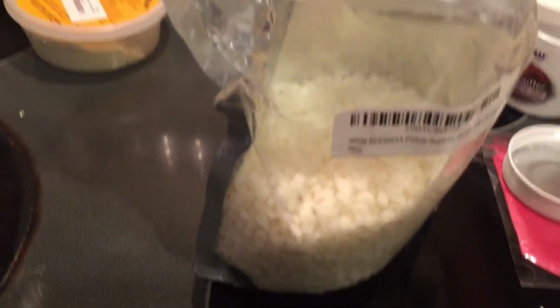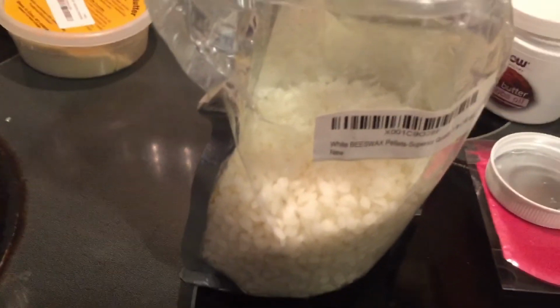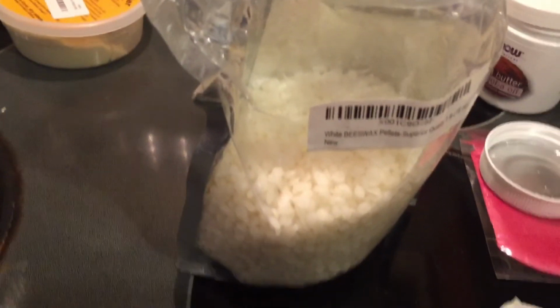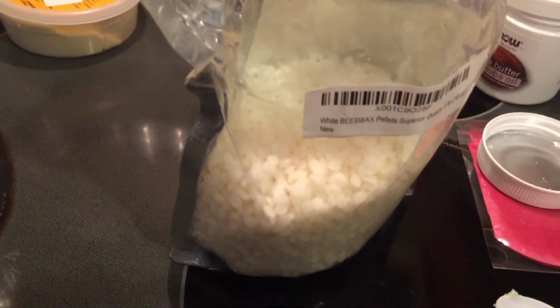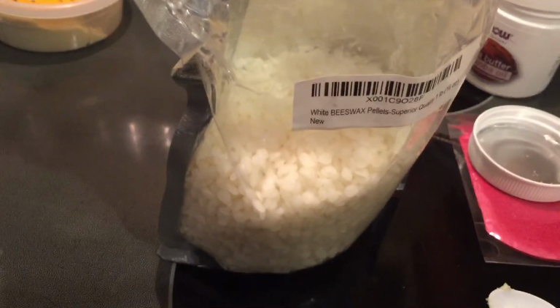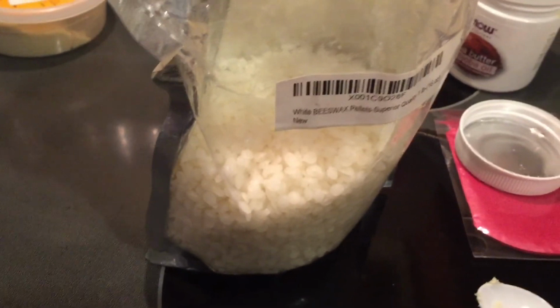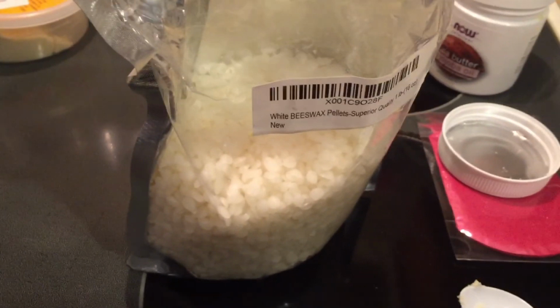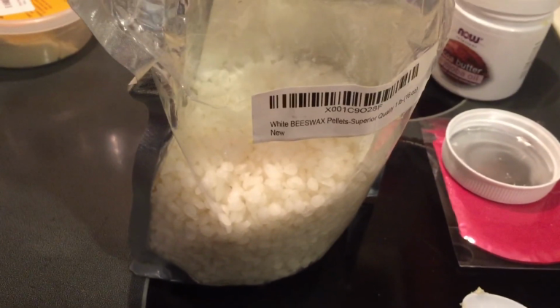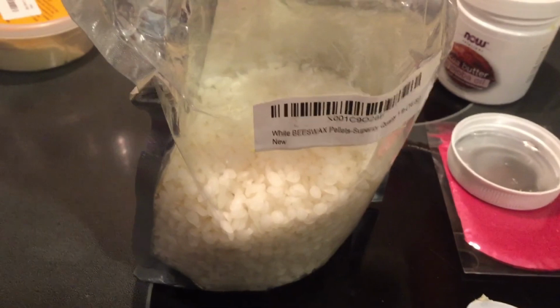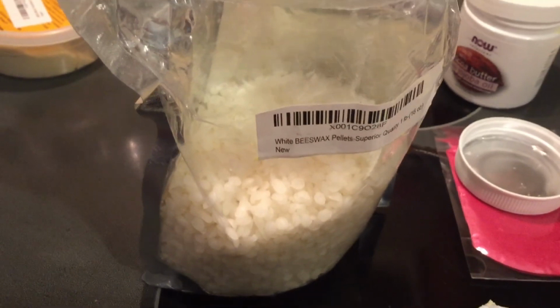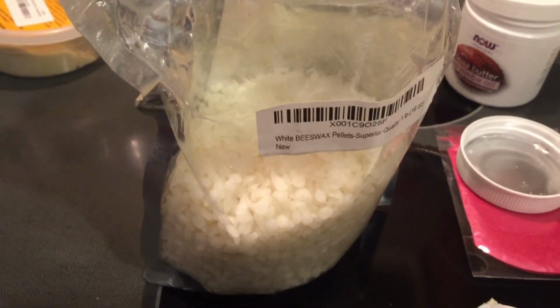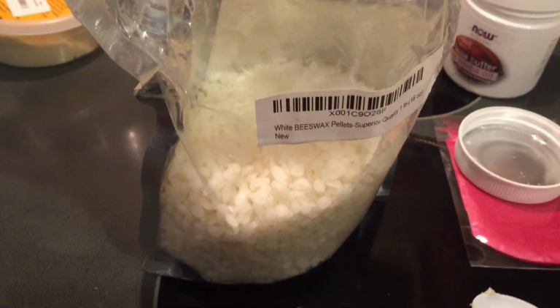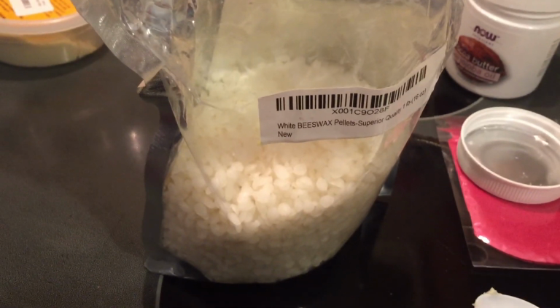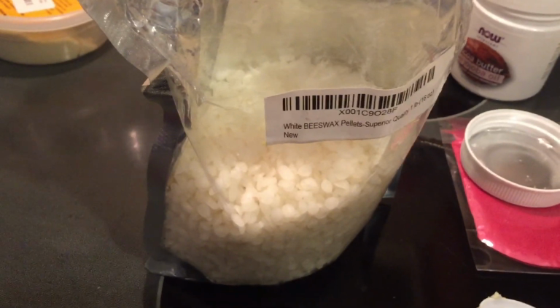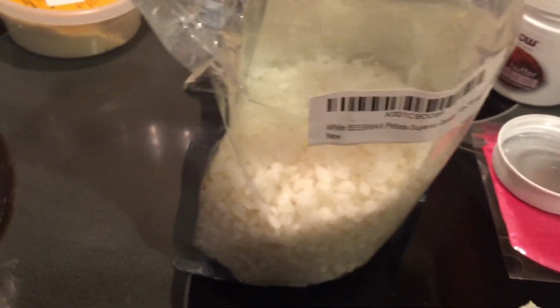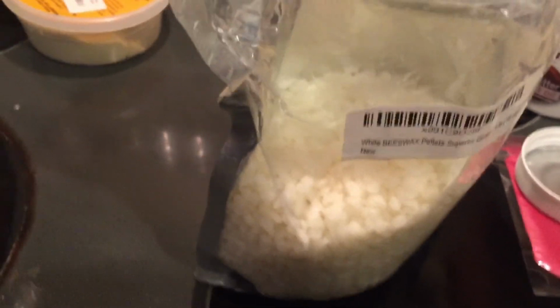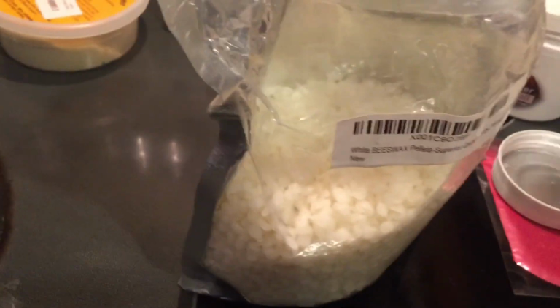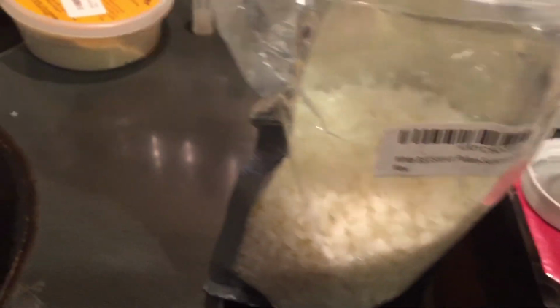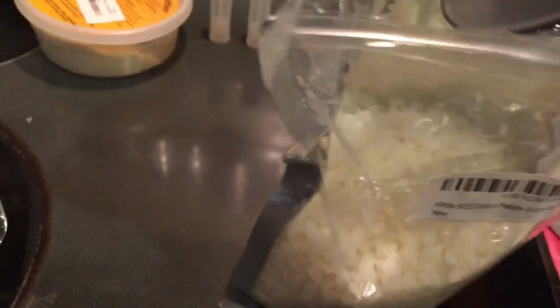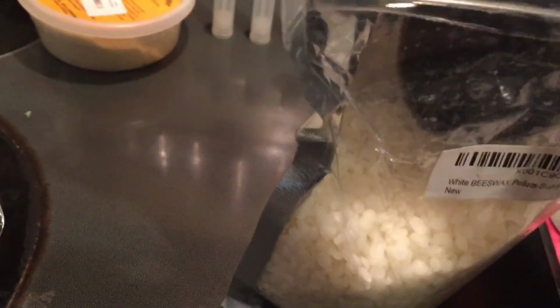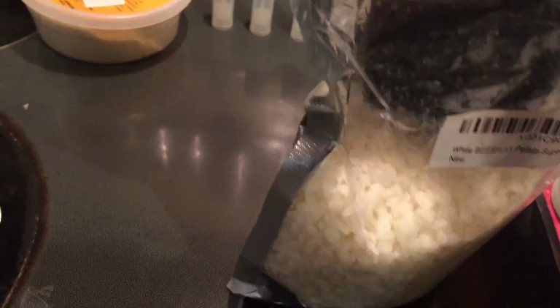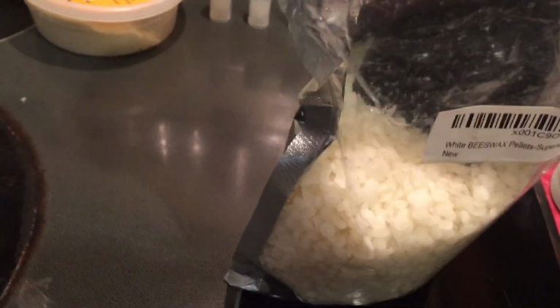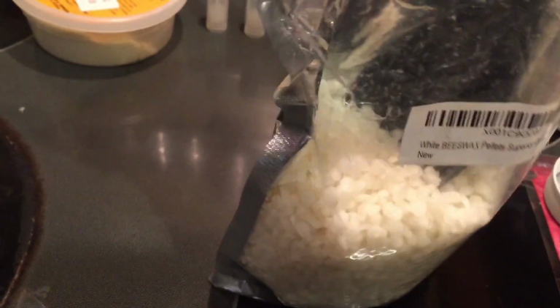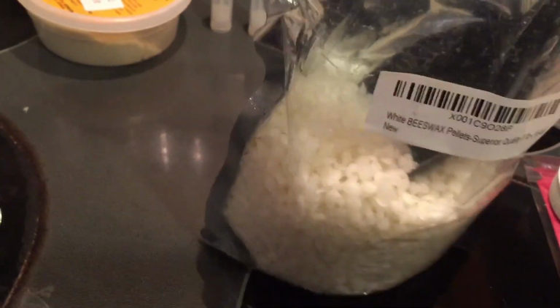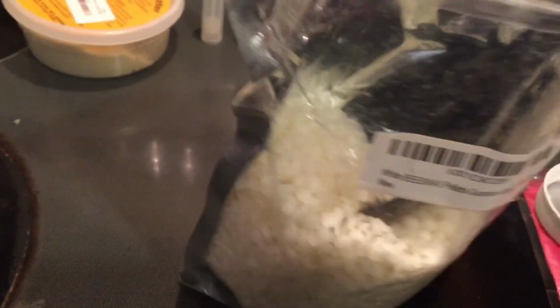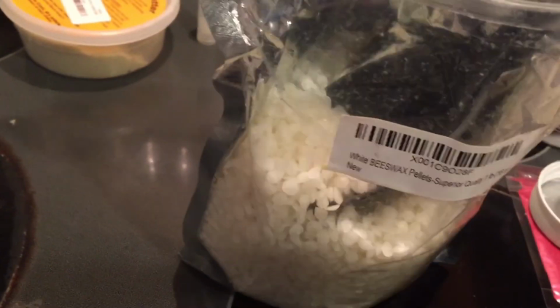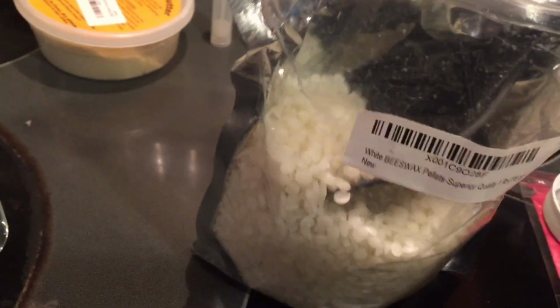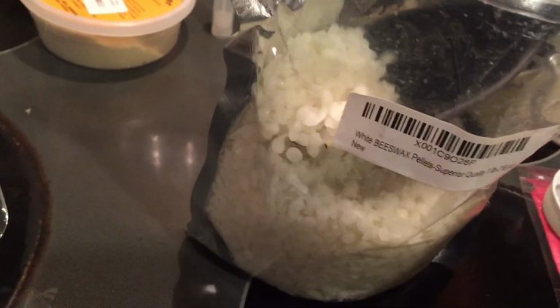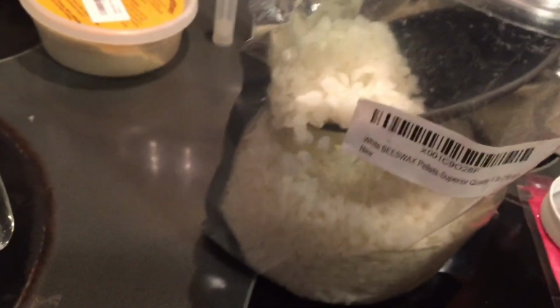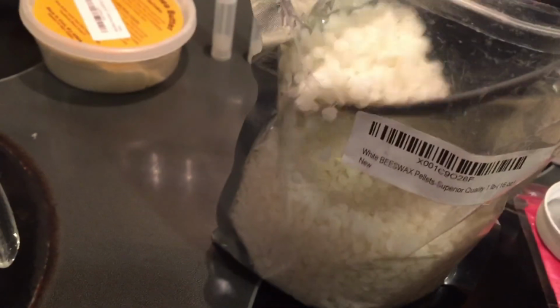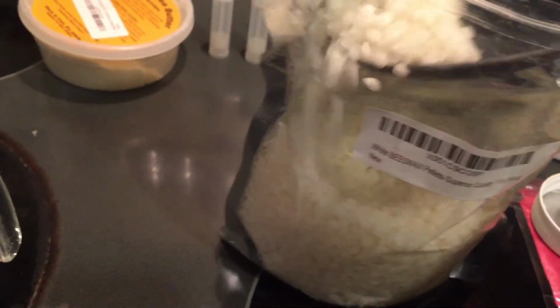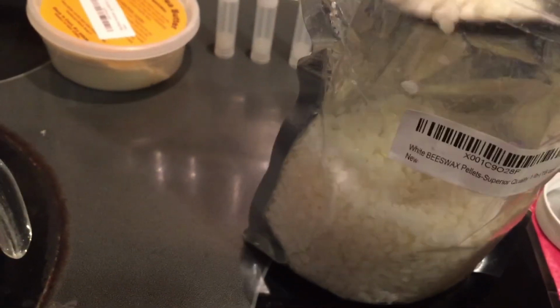I then add beeswax — this is what holds it all together. I add about a half cup, maybe three quarters of a cup of beeswax to the mixture.